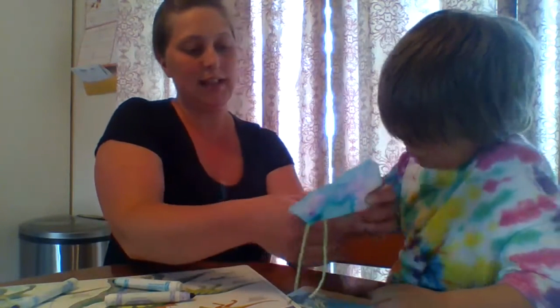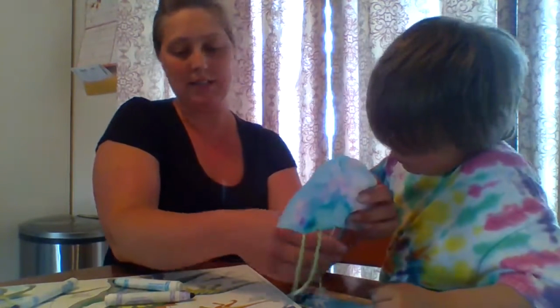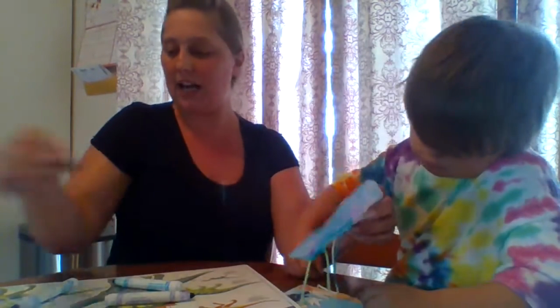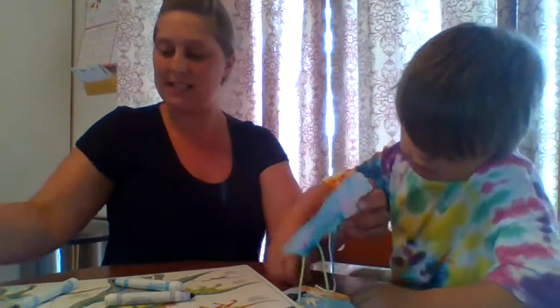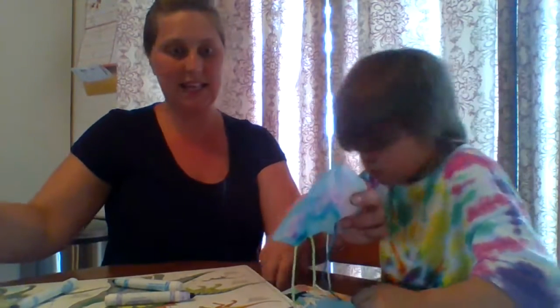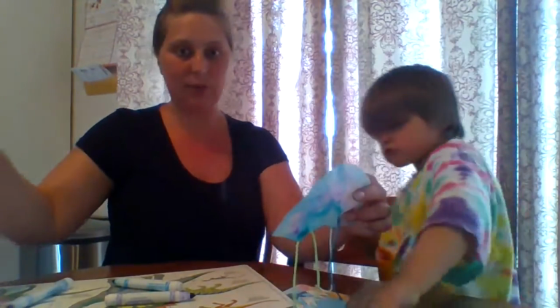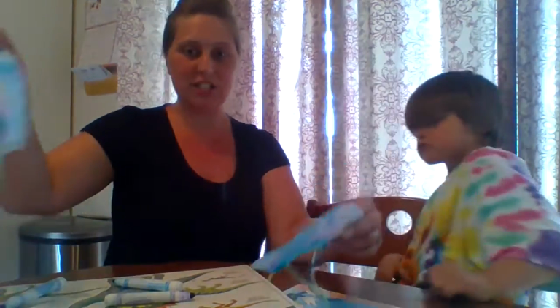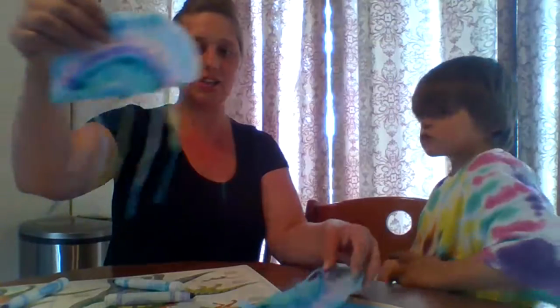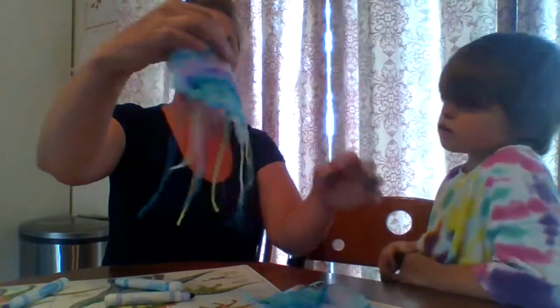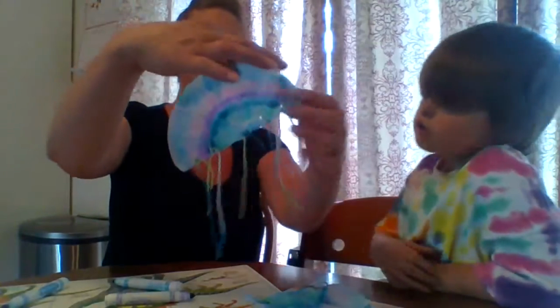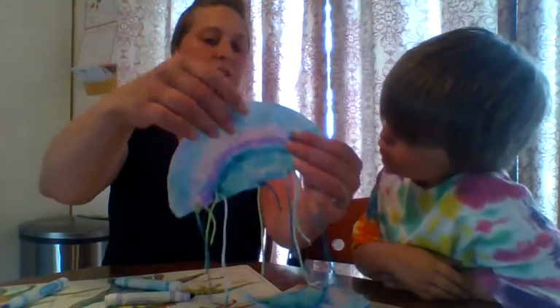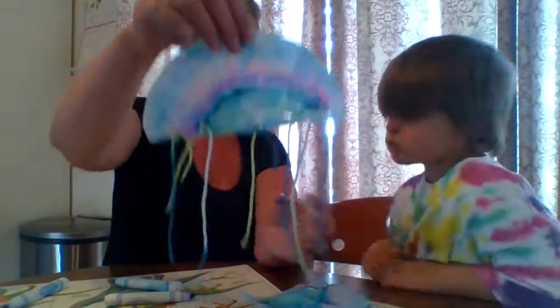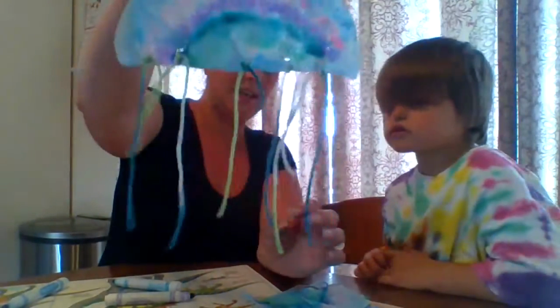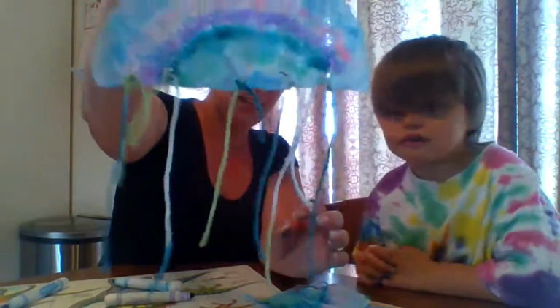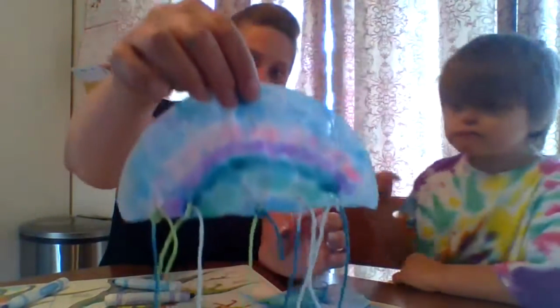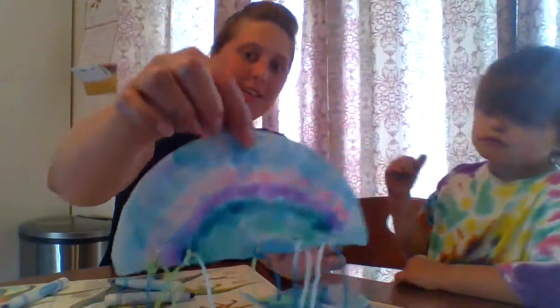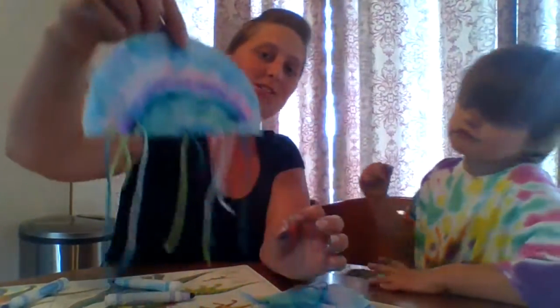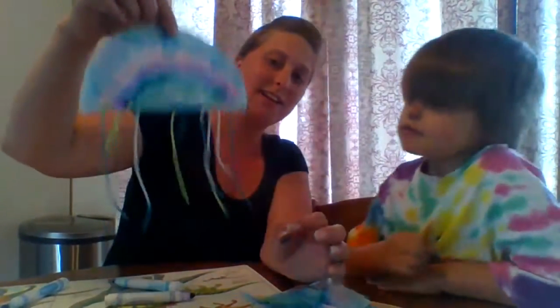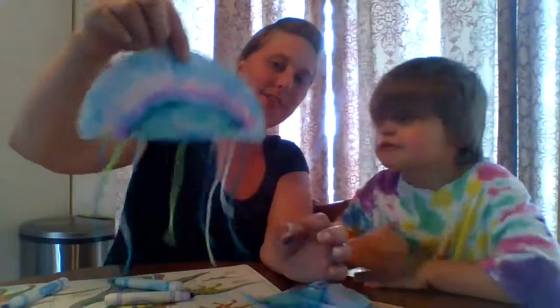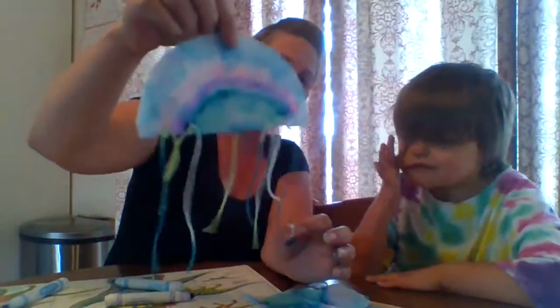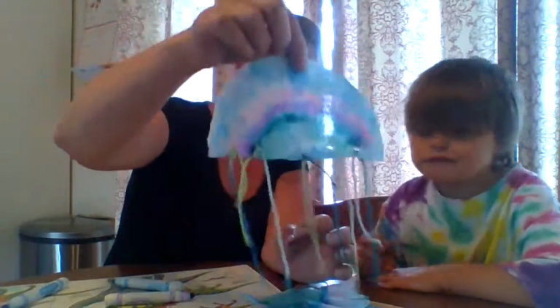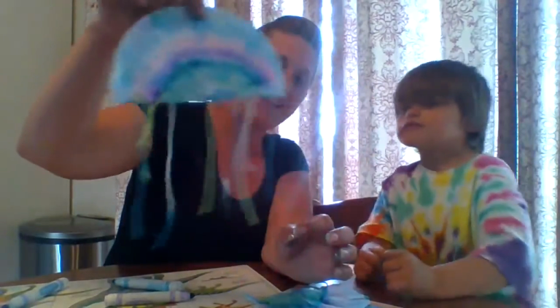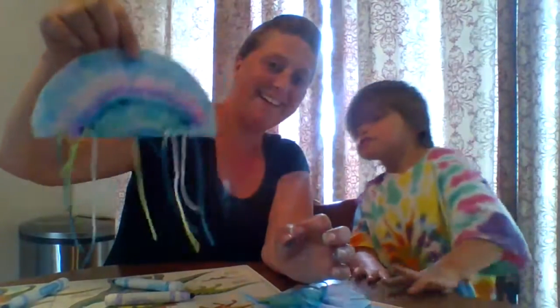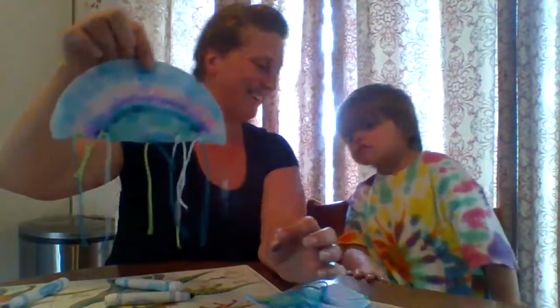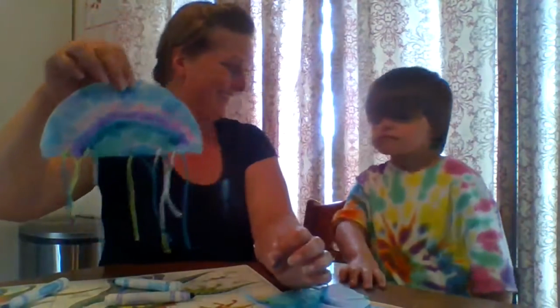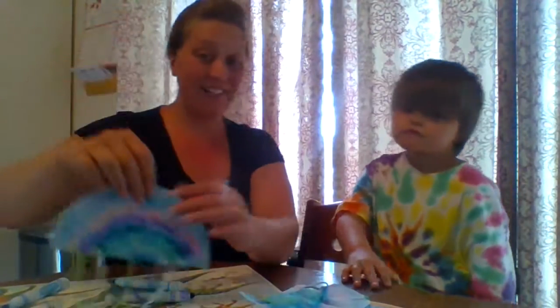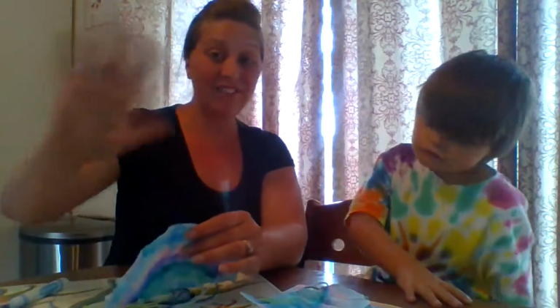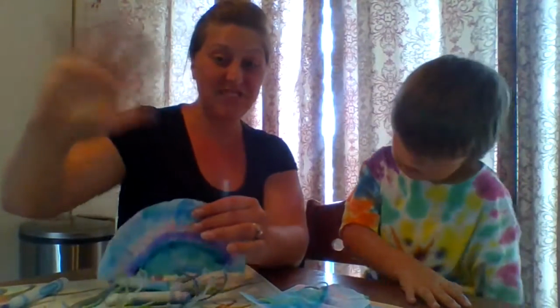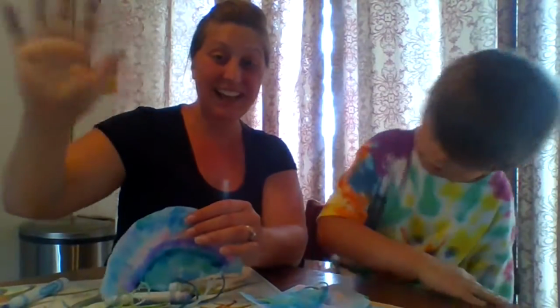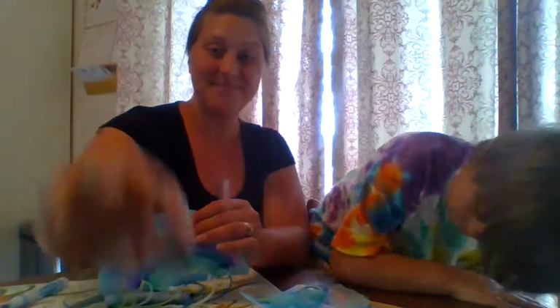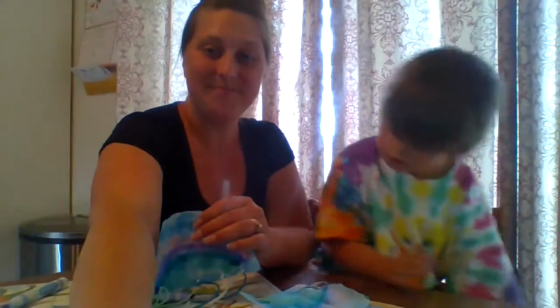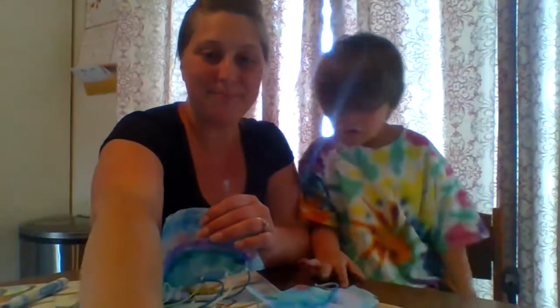Then we can tie knots at the end. And when you're done, you'll have a beautiful jellyfish. Have fun crafting, guys. Bye, bye.